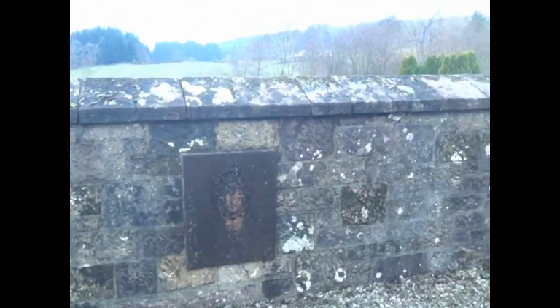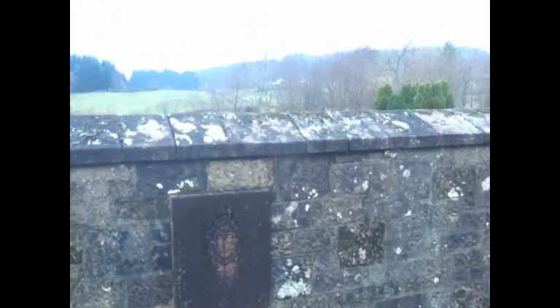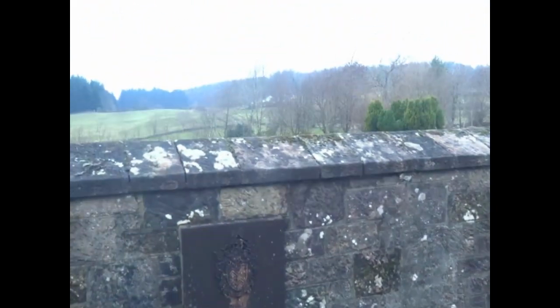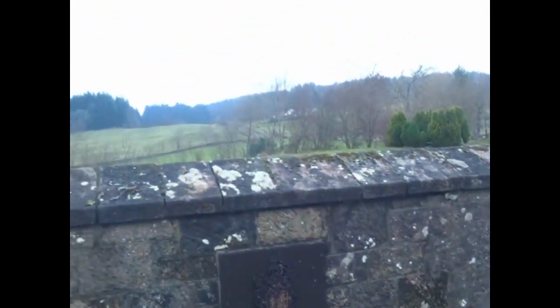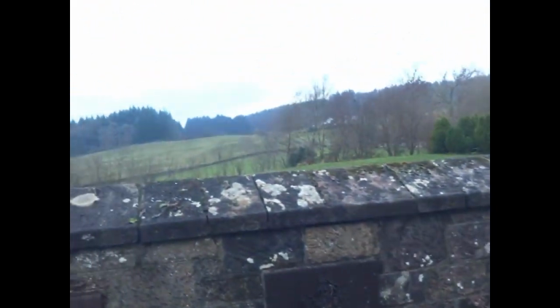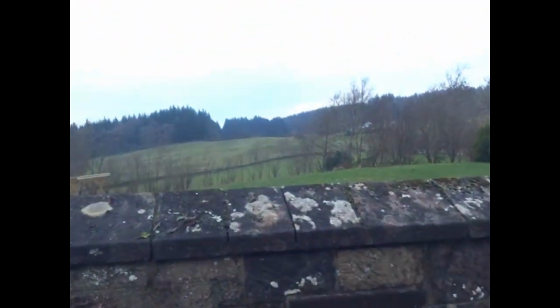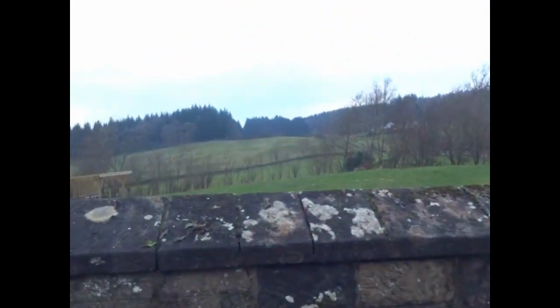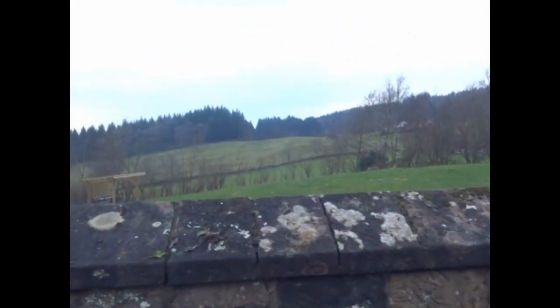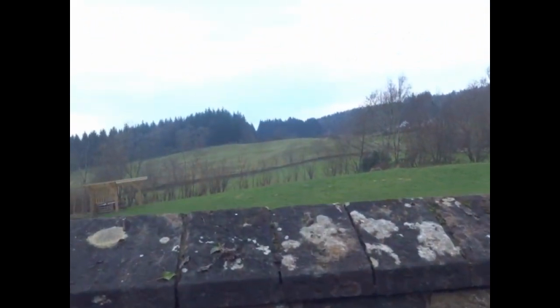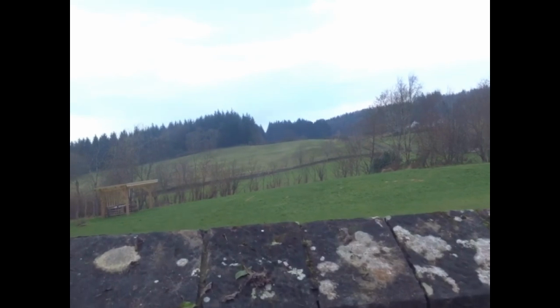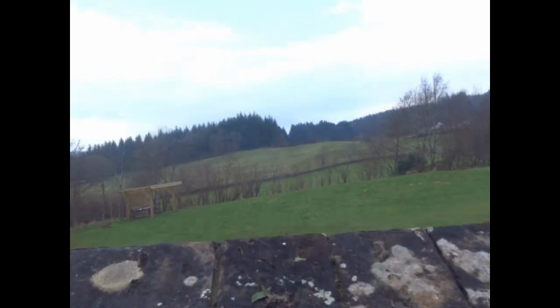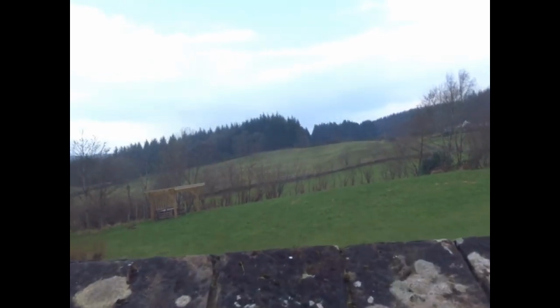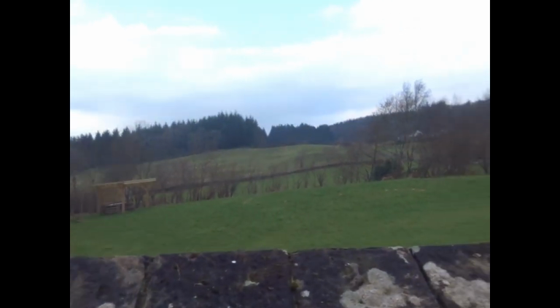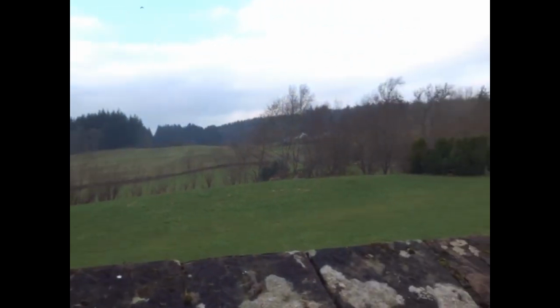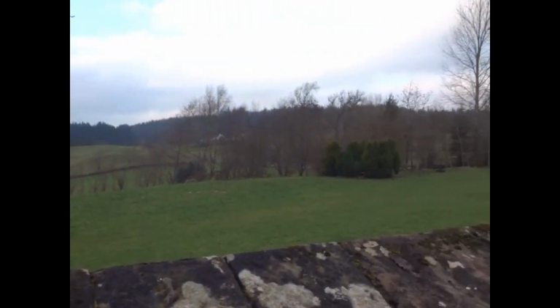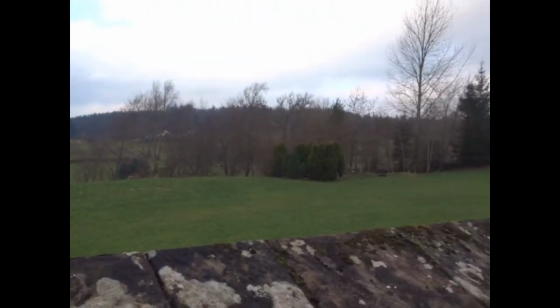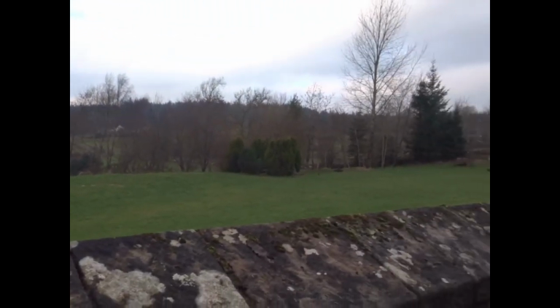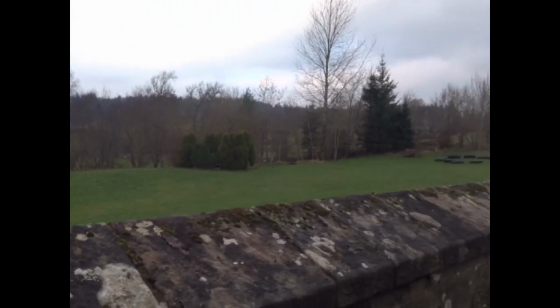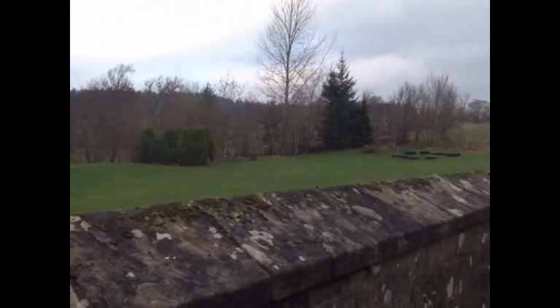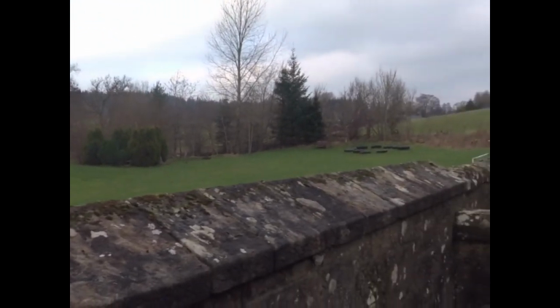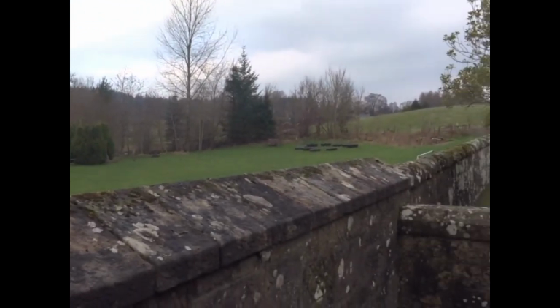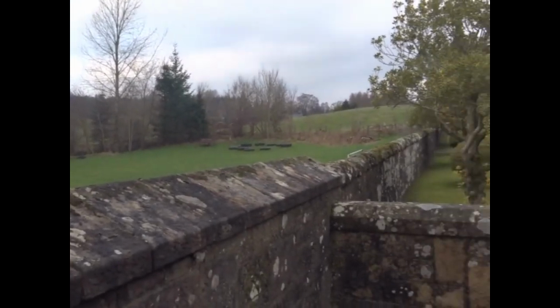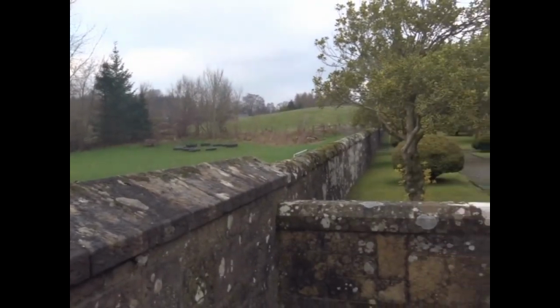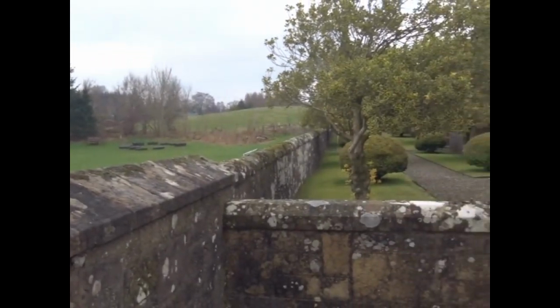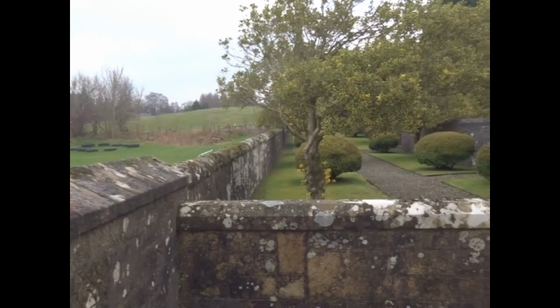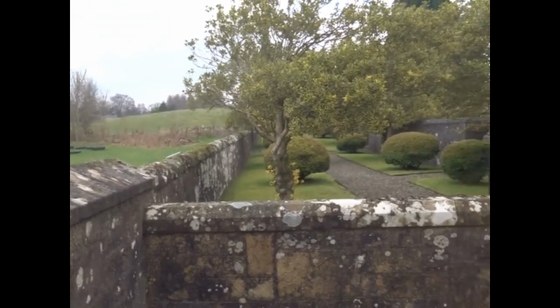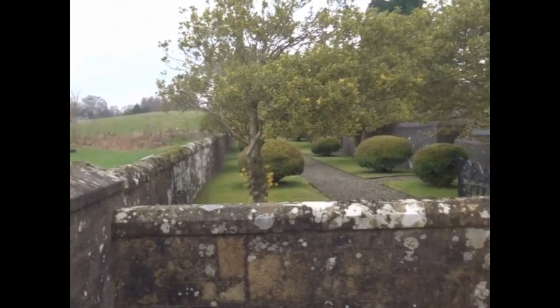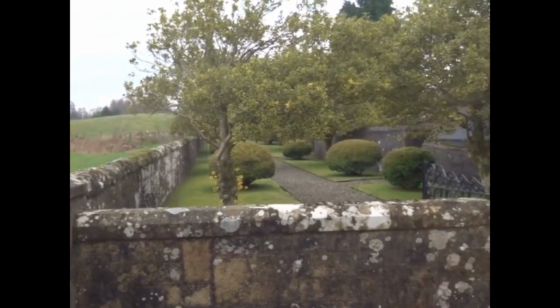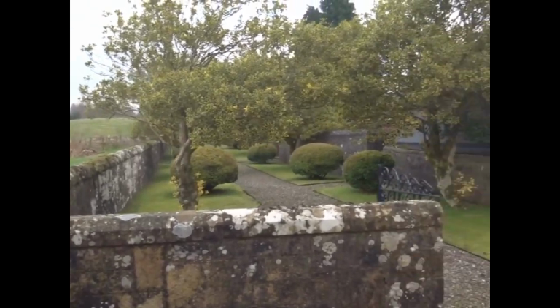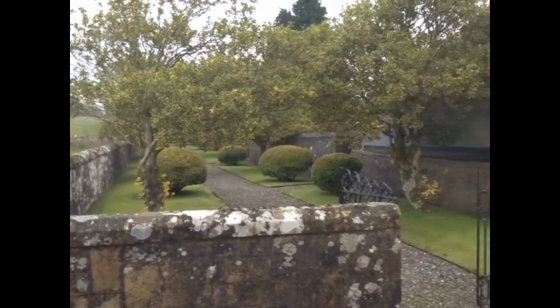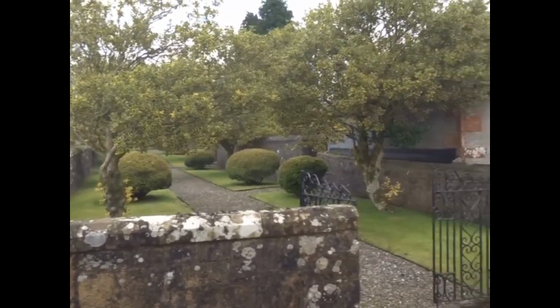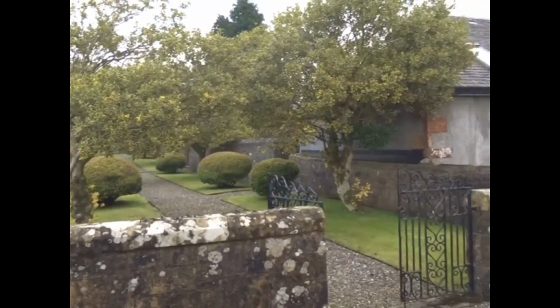One of the problems with the obelisk style design is that they're inherently susceptible to being damaged. There are cases where they've been known to be knocked over by horses and by cattle.